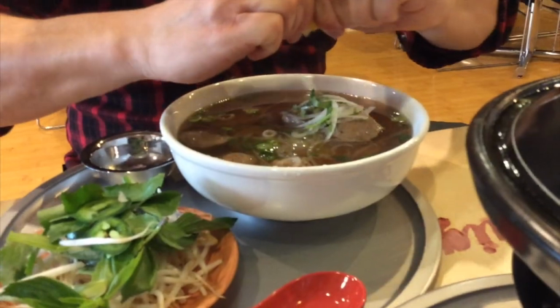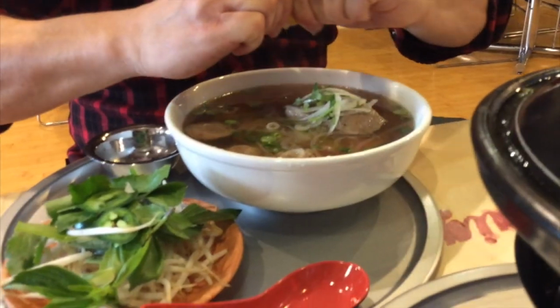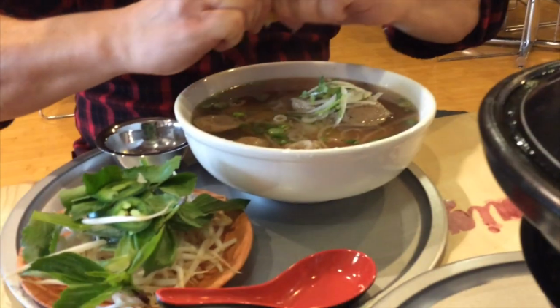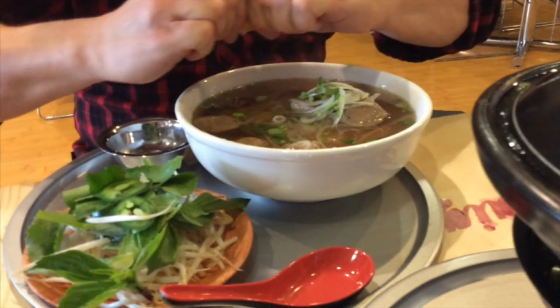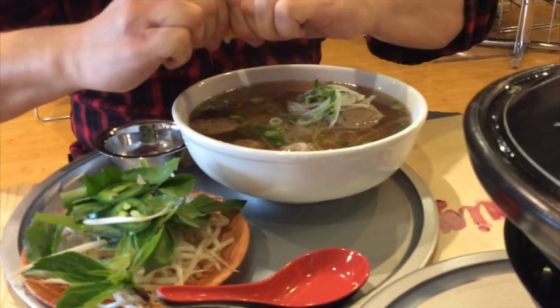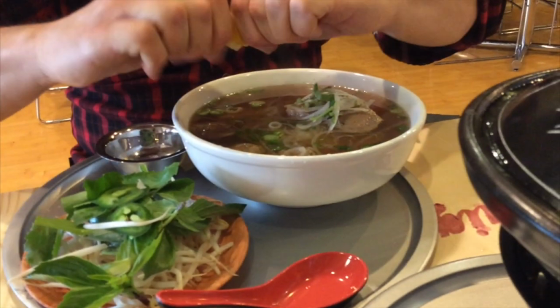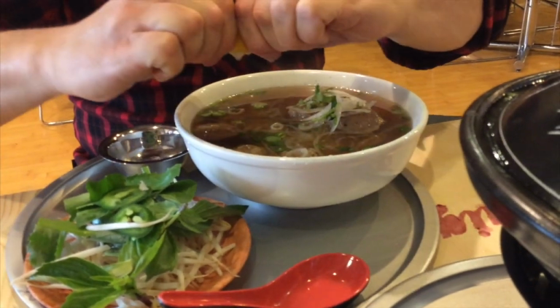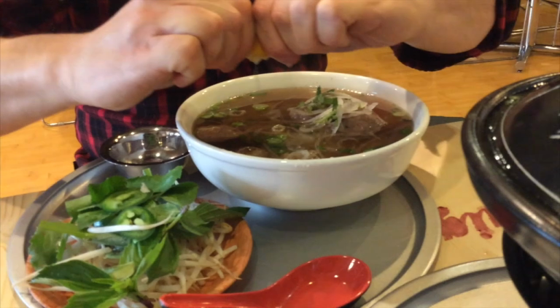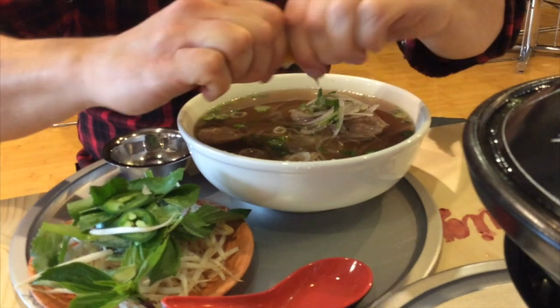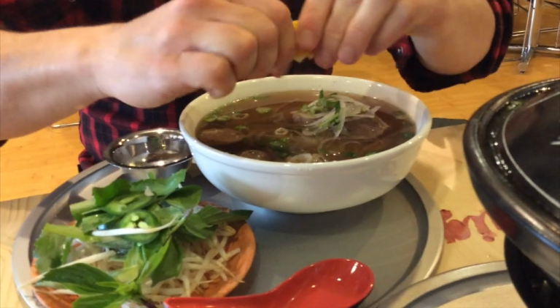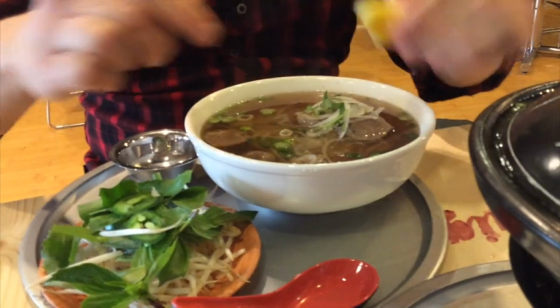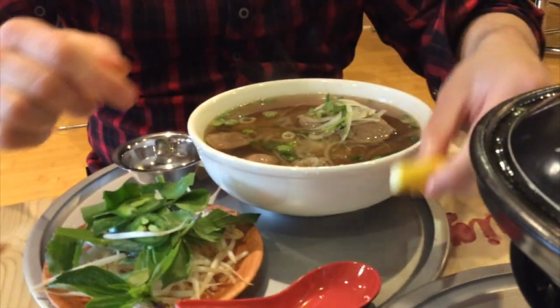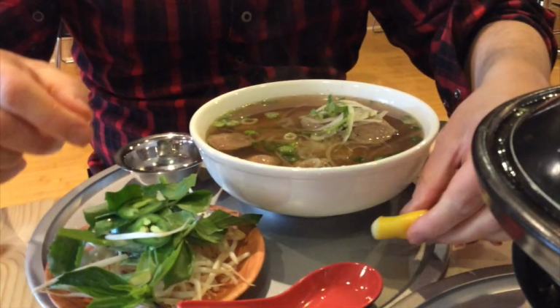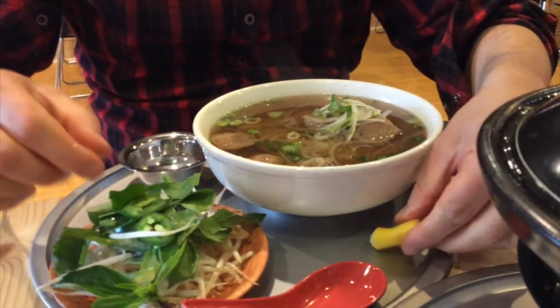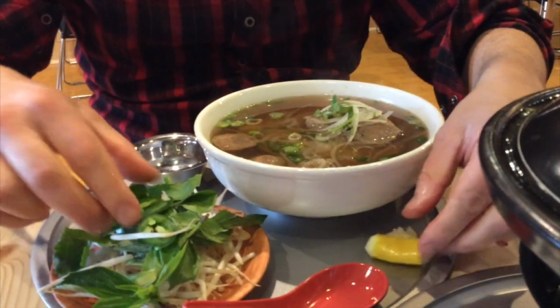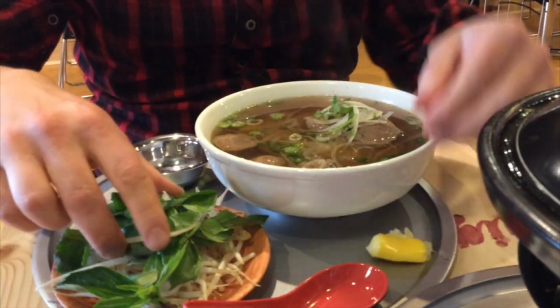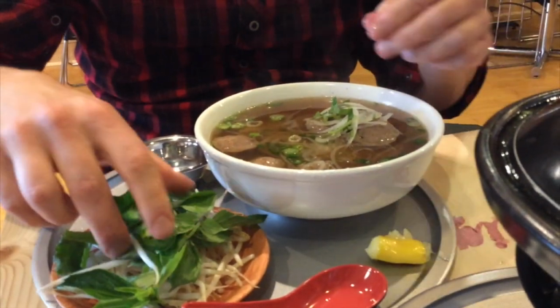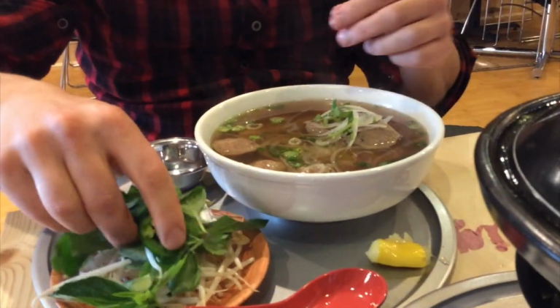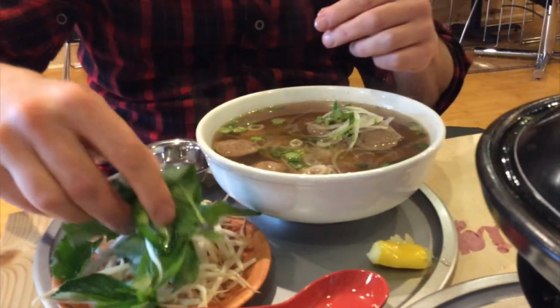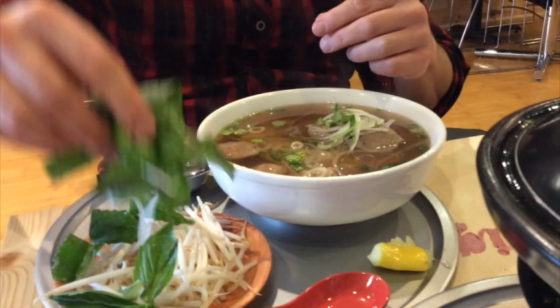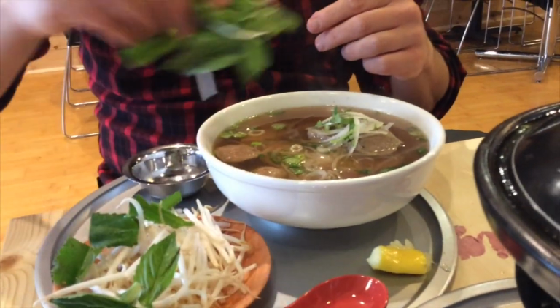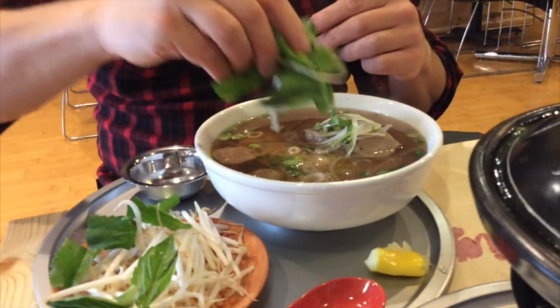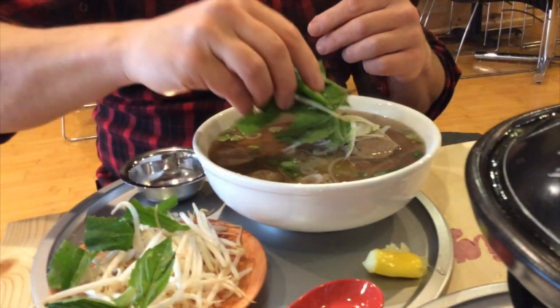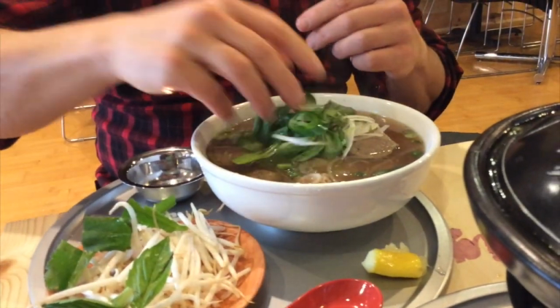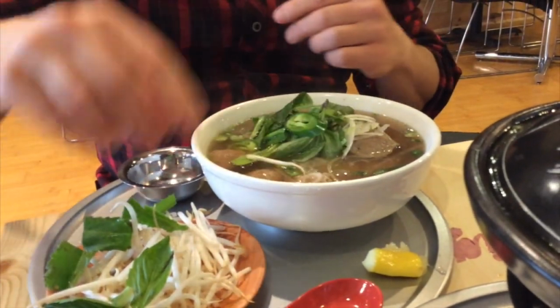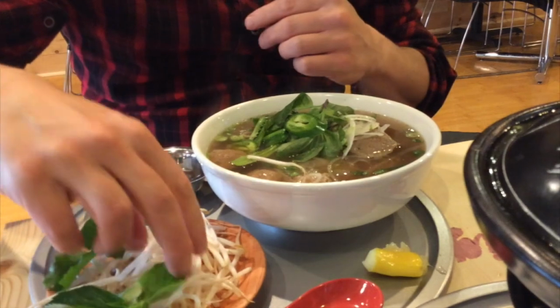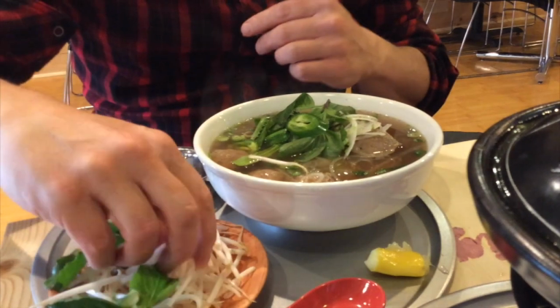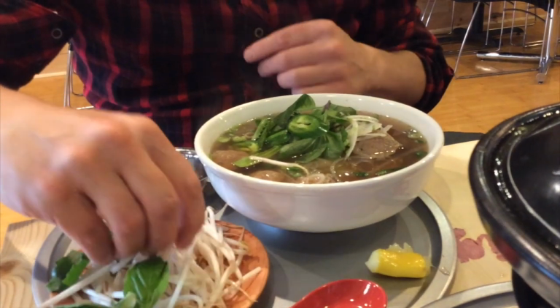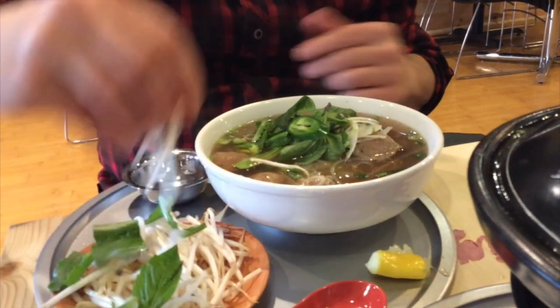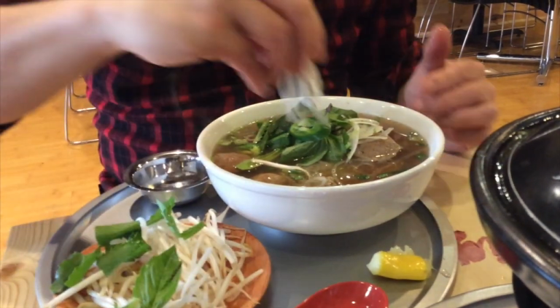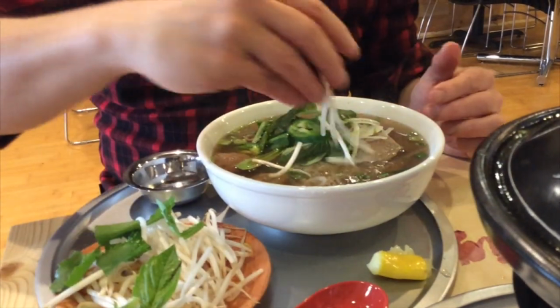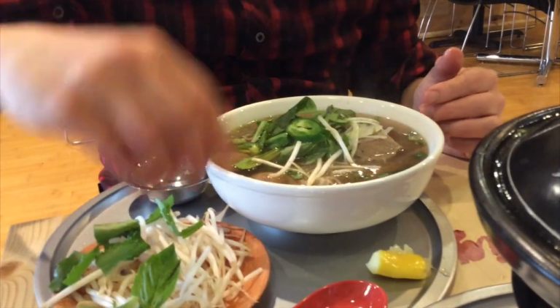Now my friend Rob ordered the Pho — P-H-O, pronounced Pho — and this was the beef and slight meatball version of it with all these wonderful fresh vegetables on top.